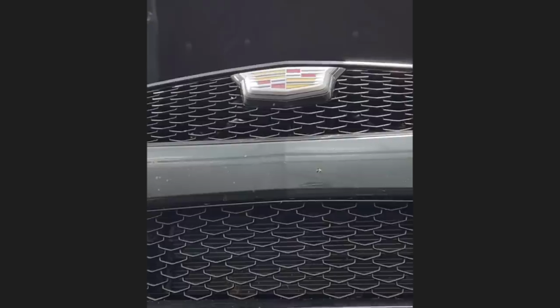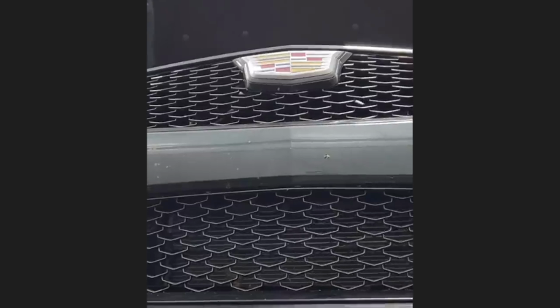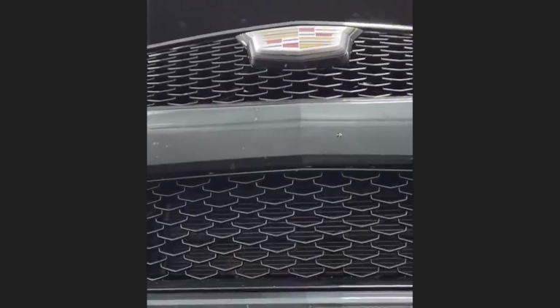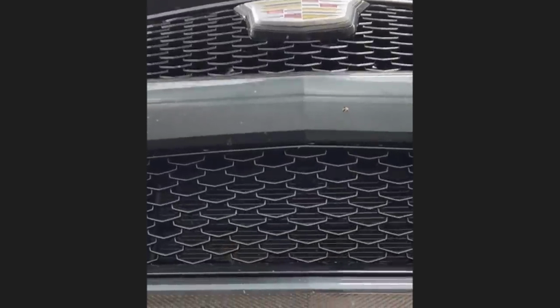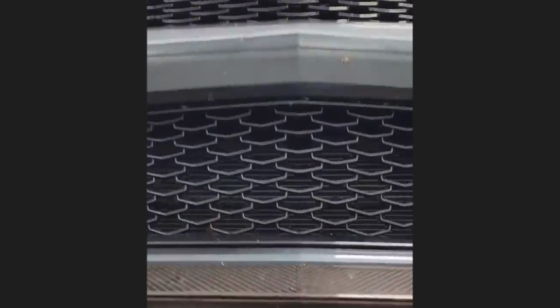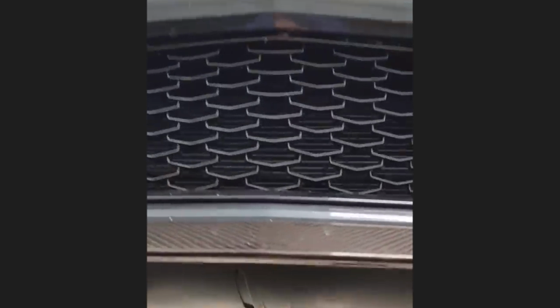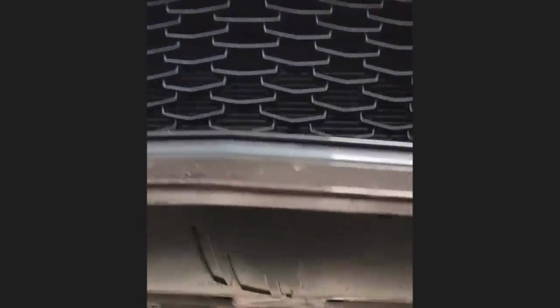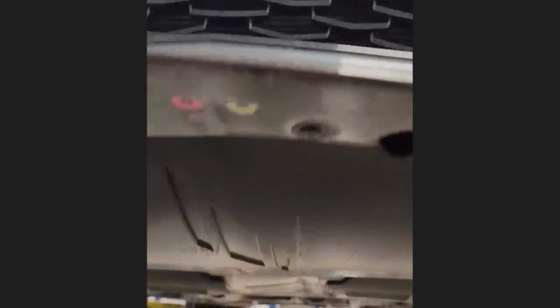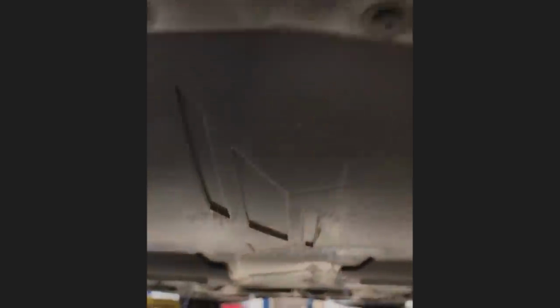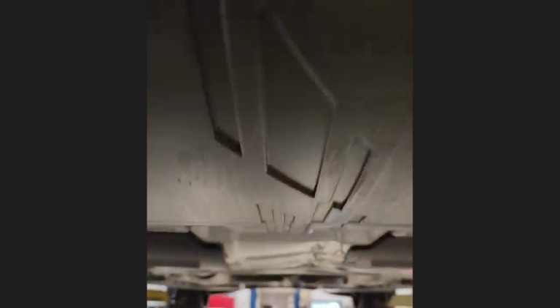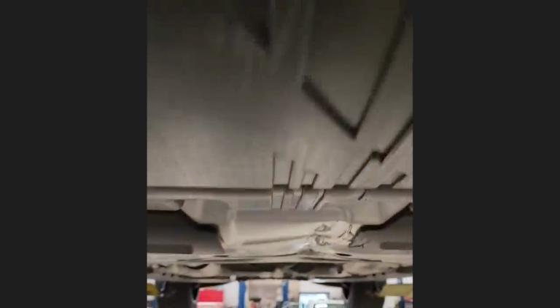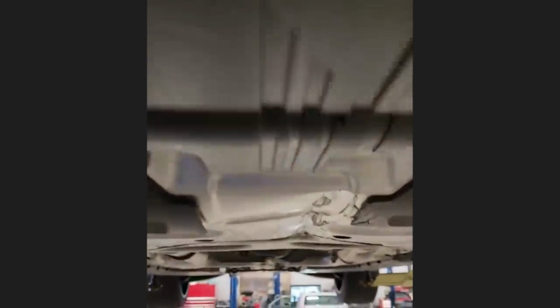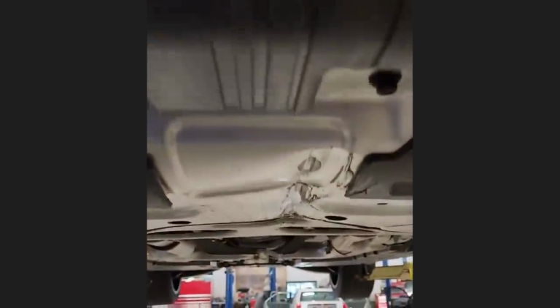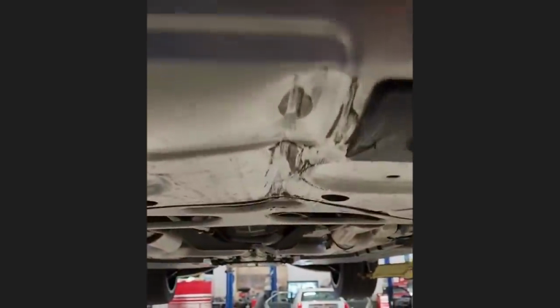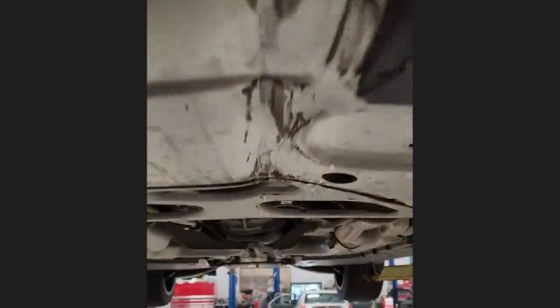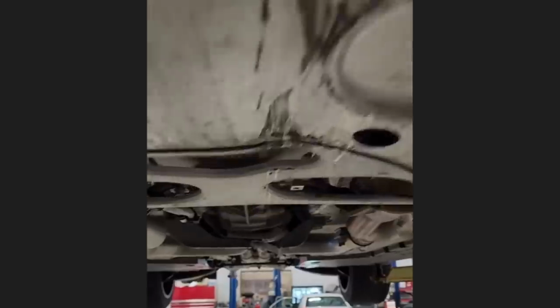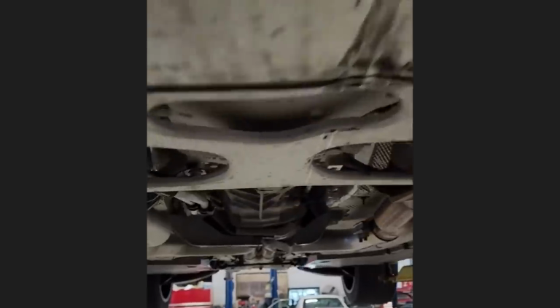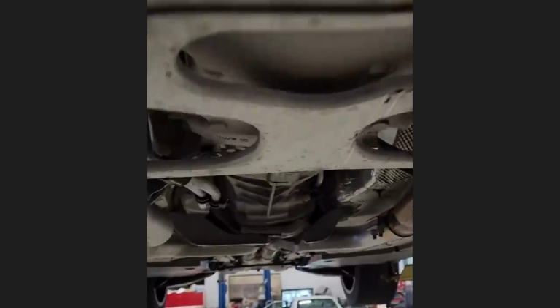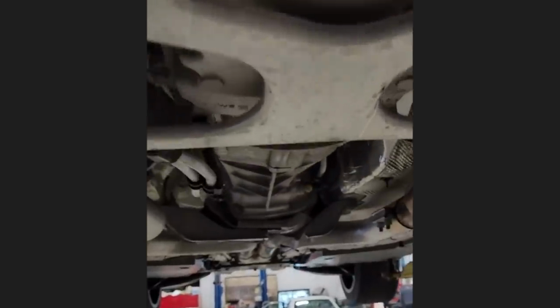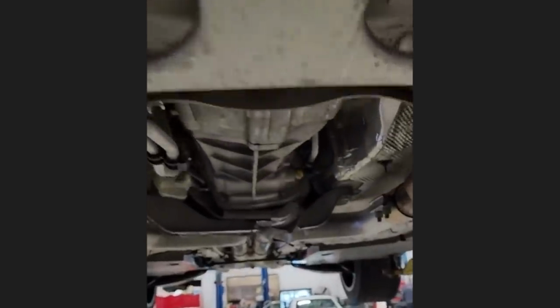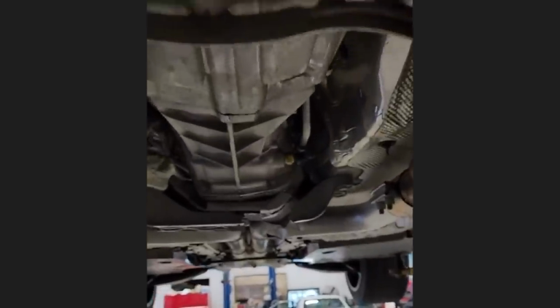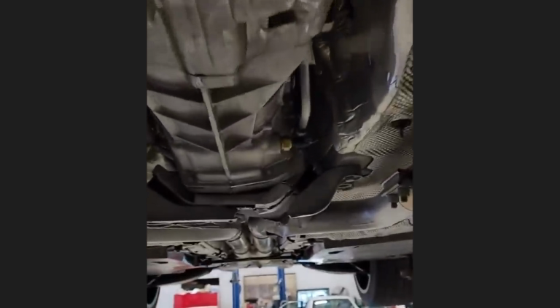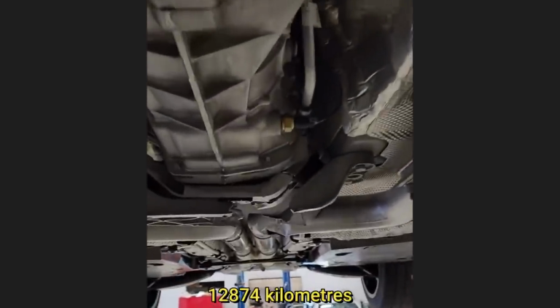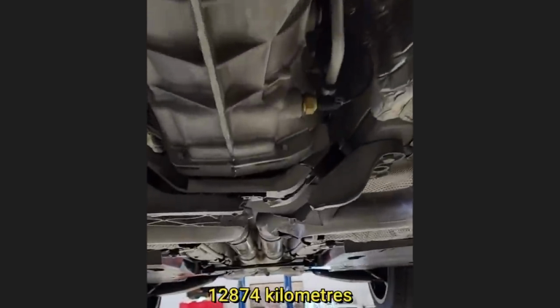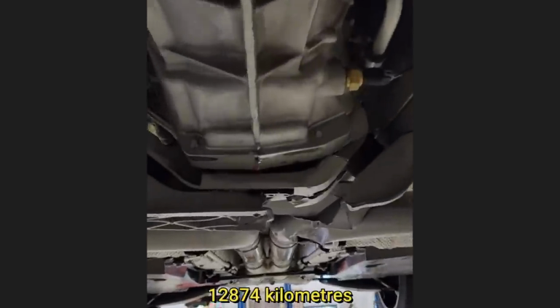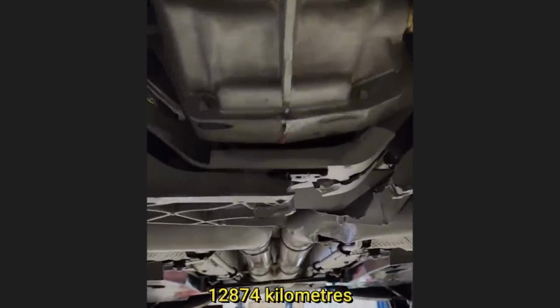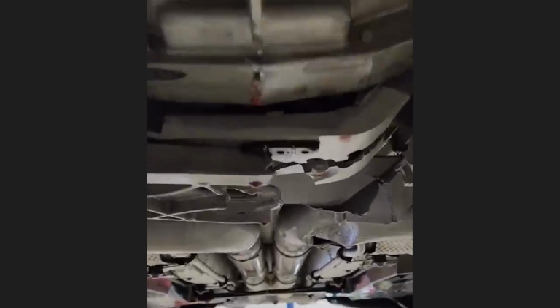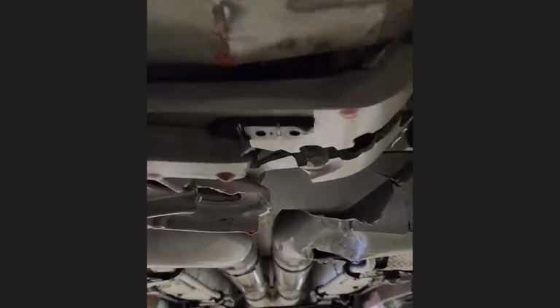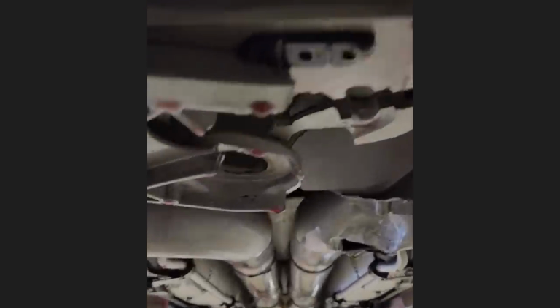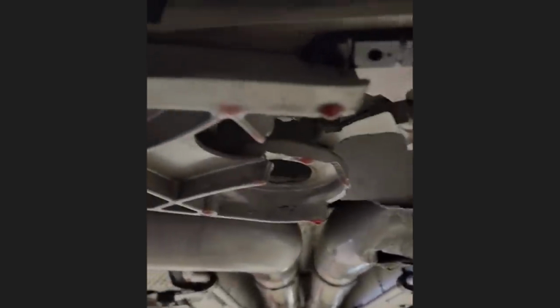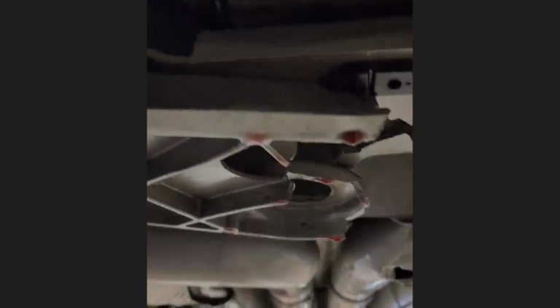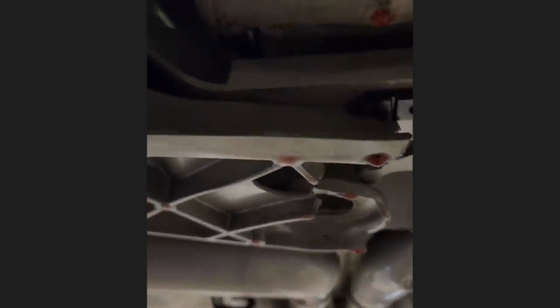This customer came in as they have a fluid leak and exhaust leak after driving over a rock in their fairly new Cadillac, with only 8,000 miles on it. Can't keep them nice forever.